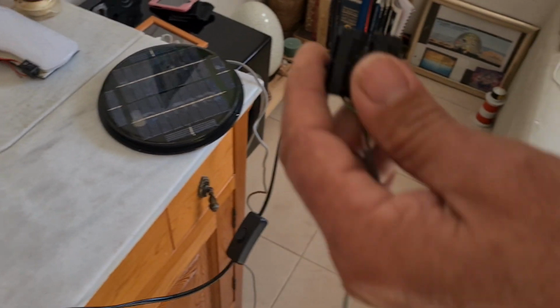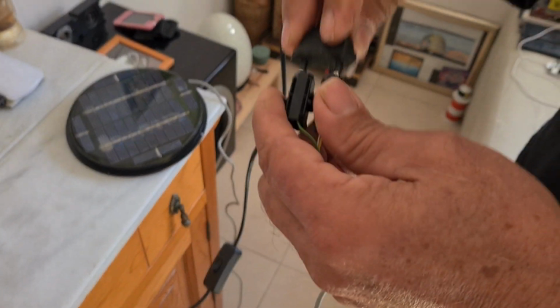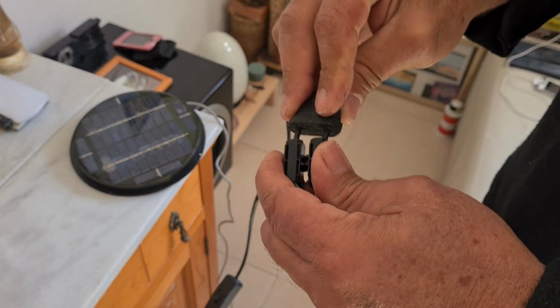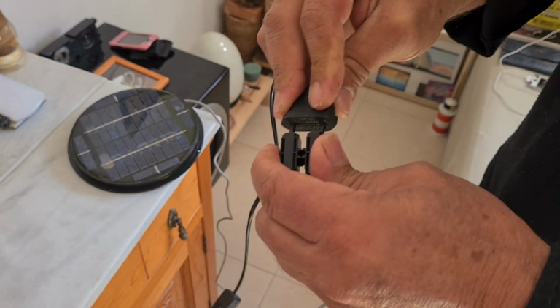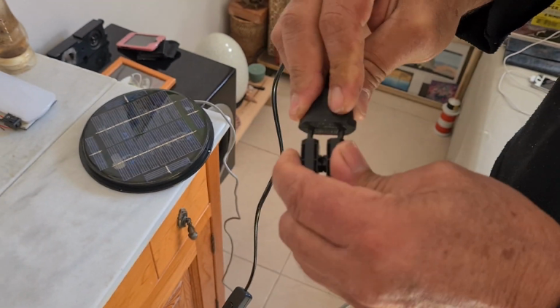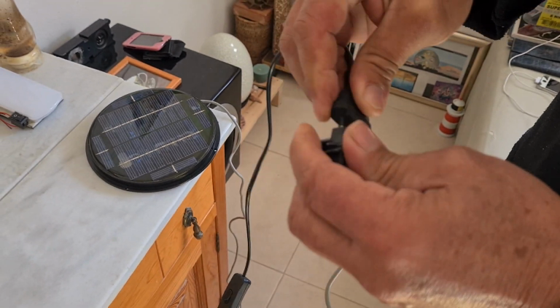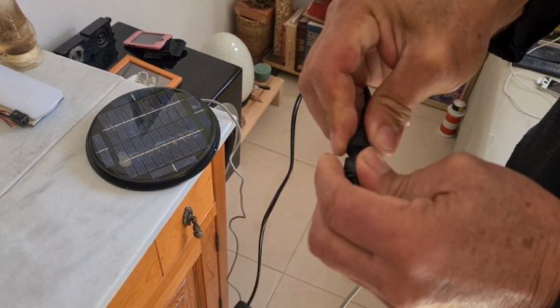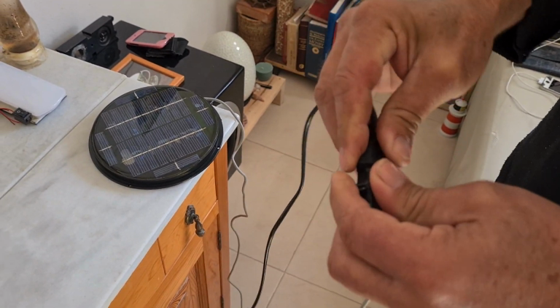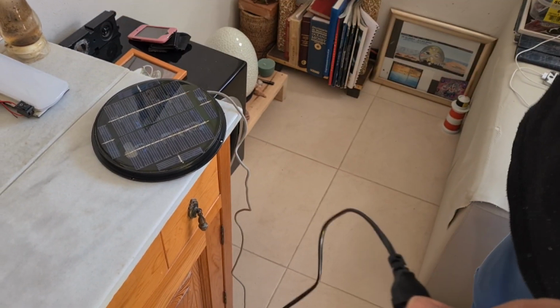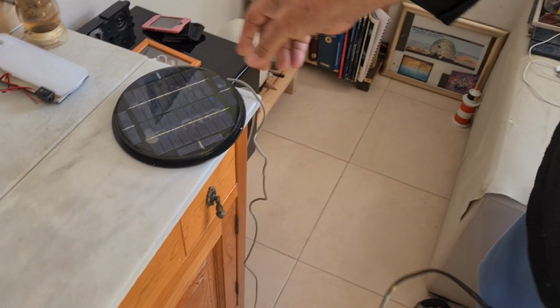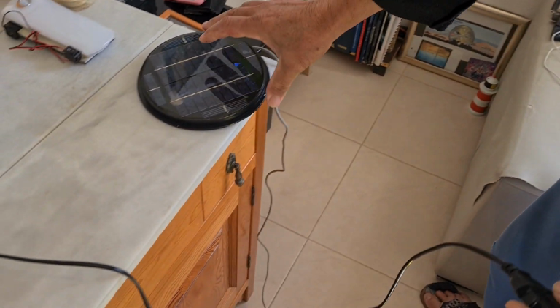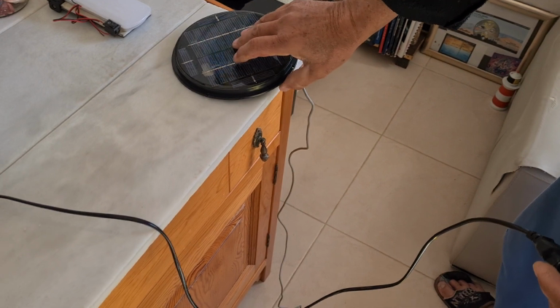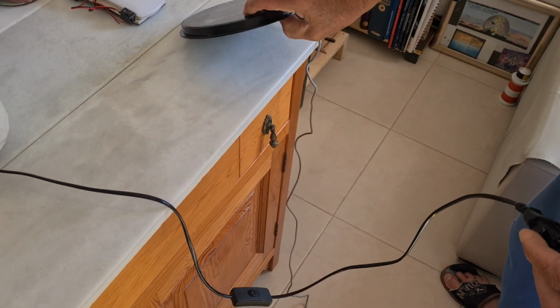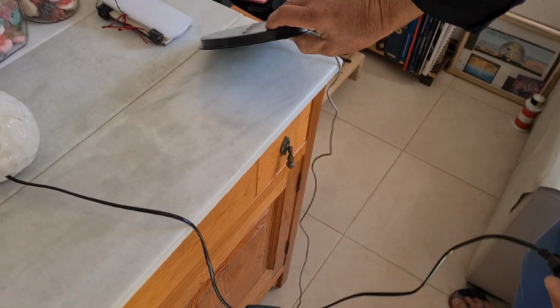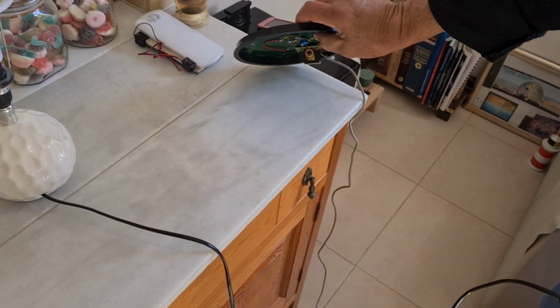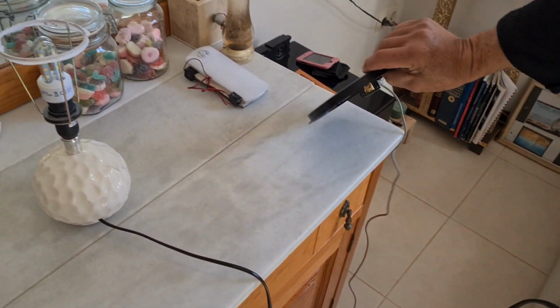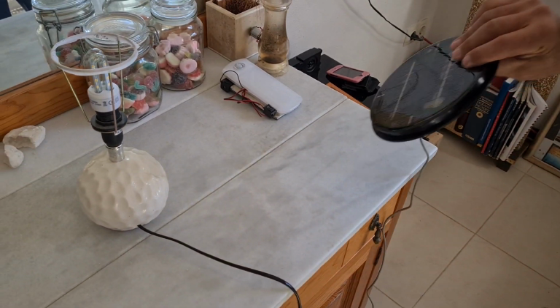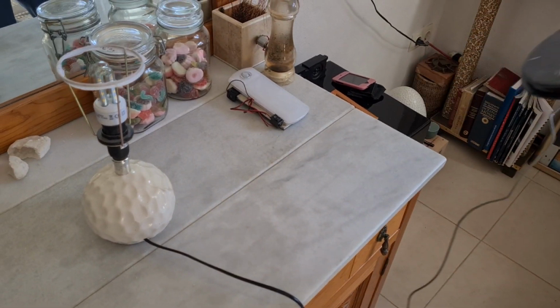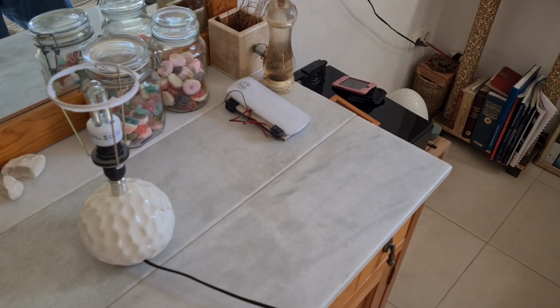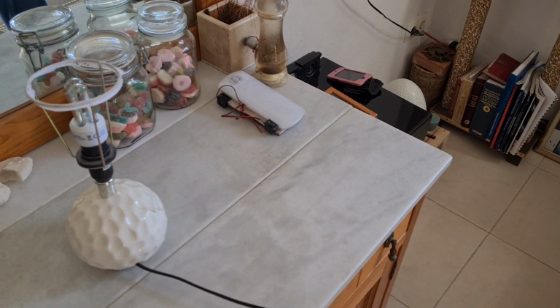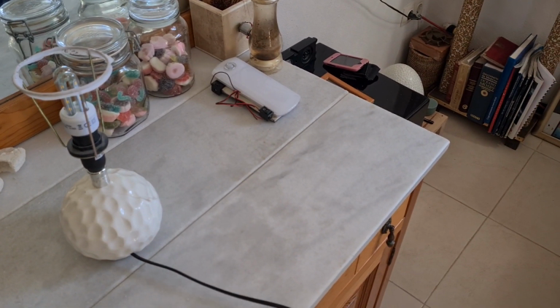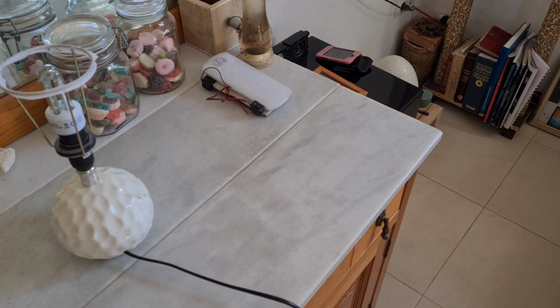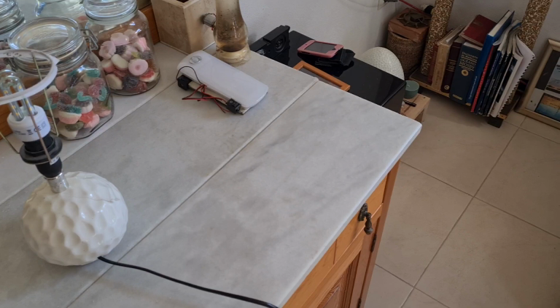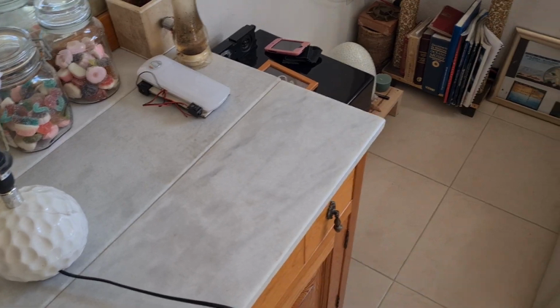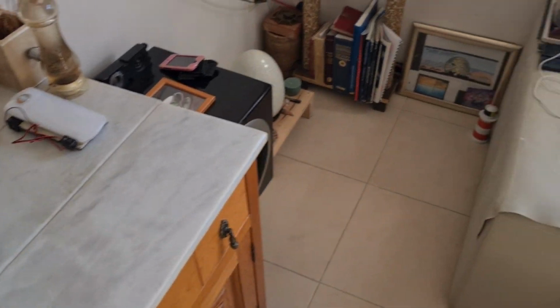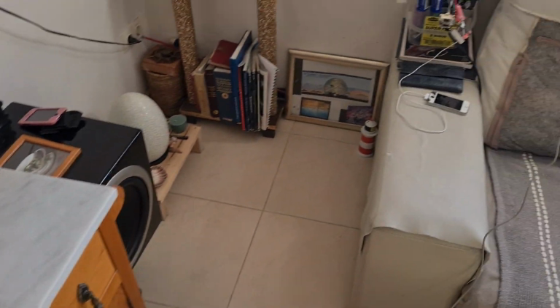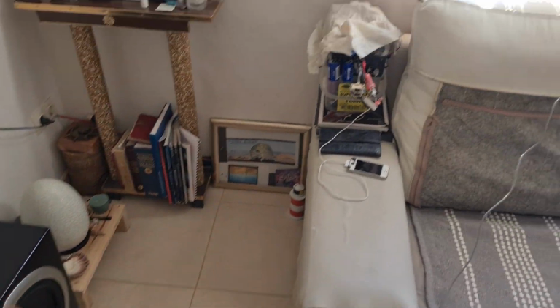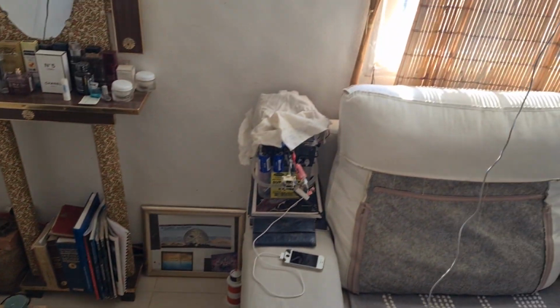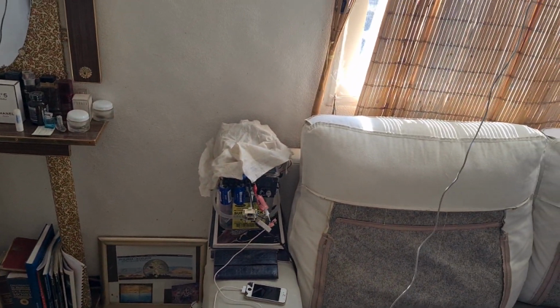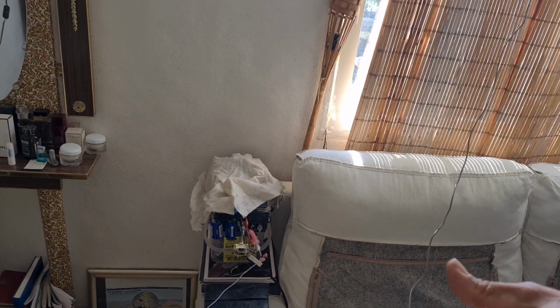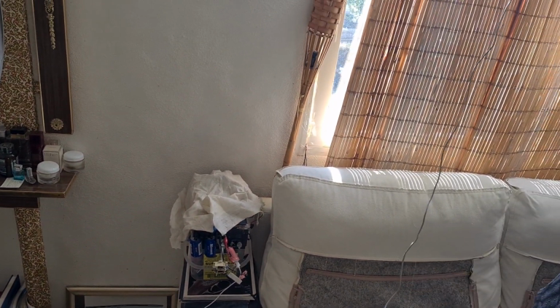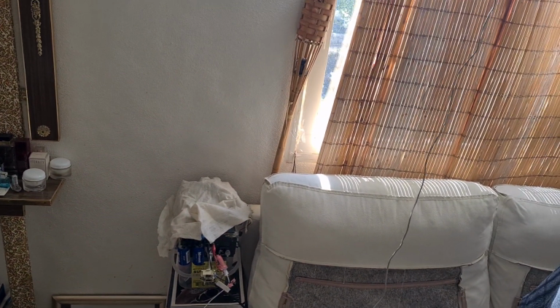If we connect it here, of course we cannot have 220 volts for watts back from the solar panel, but I will show you the circuit that I put on it after. We put it on the sun — do look at the bulb.